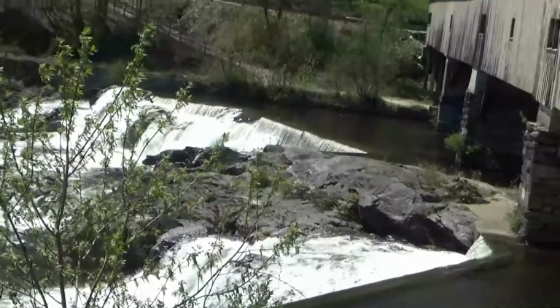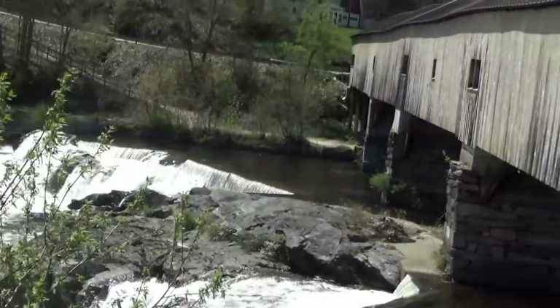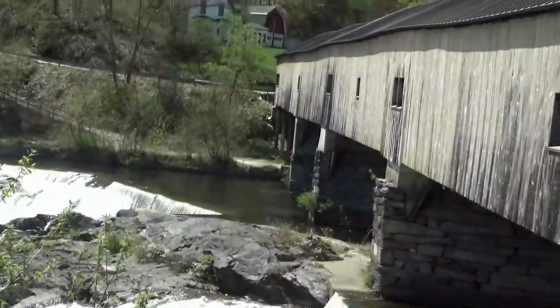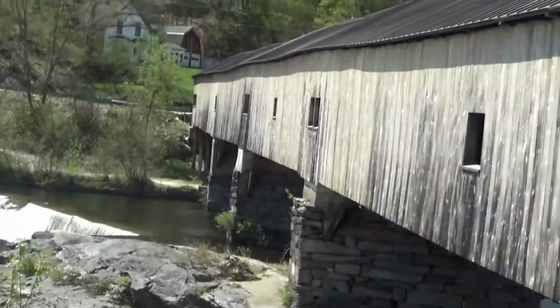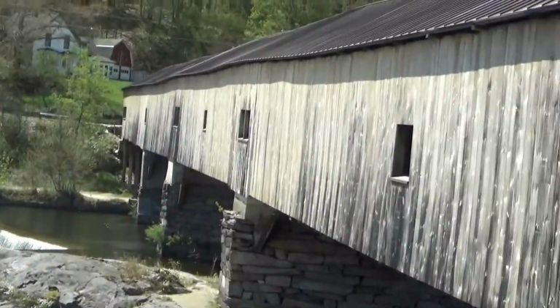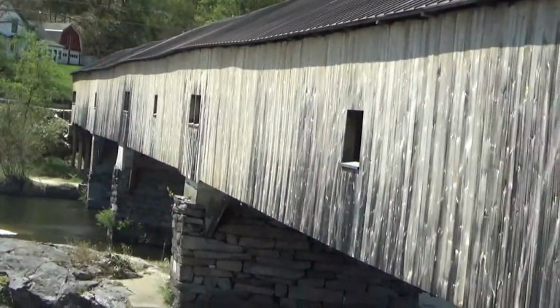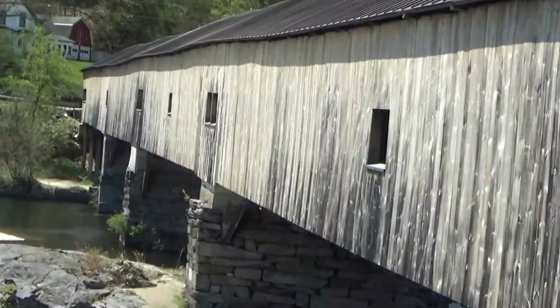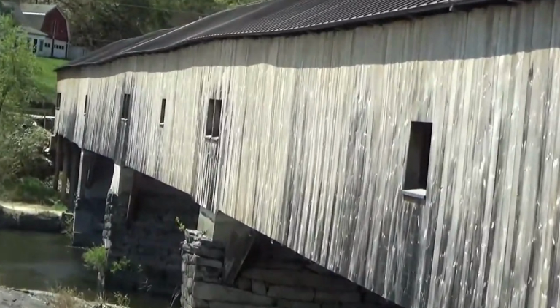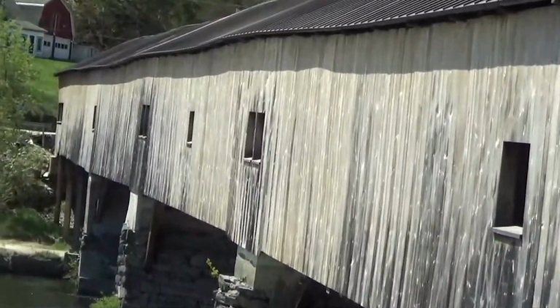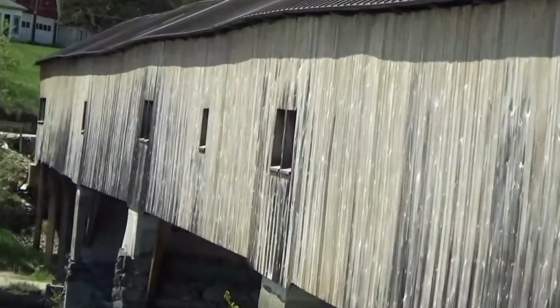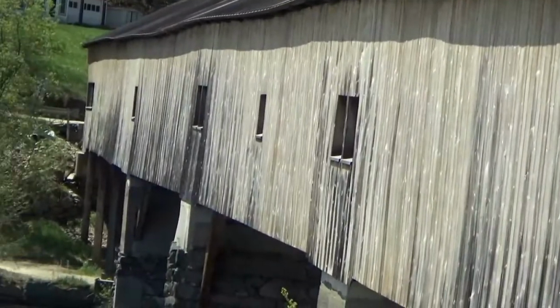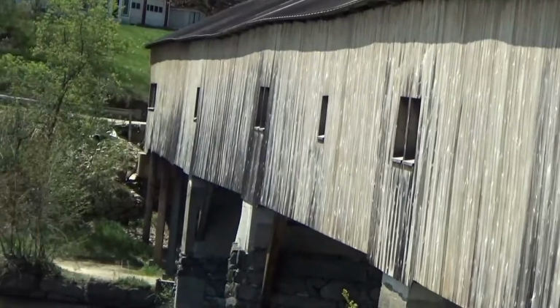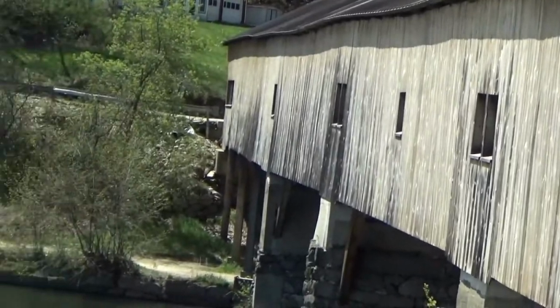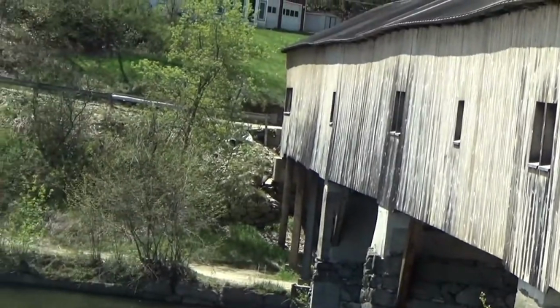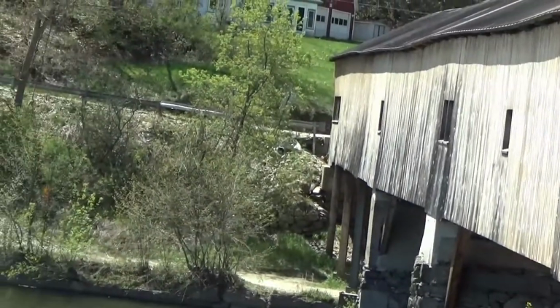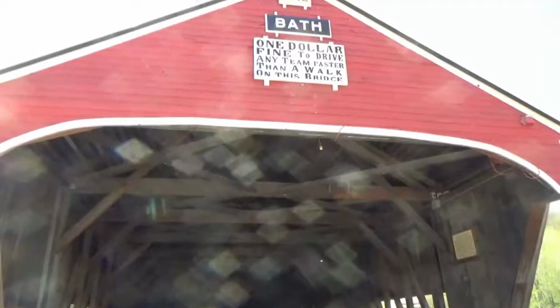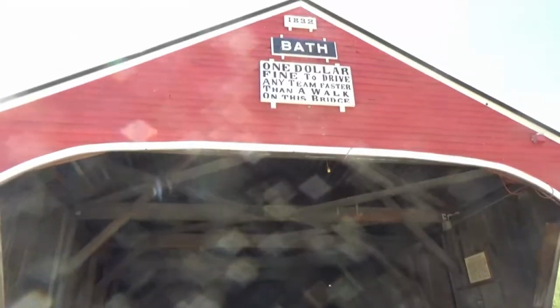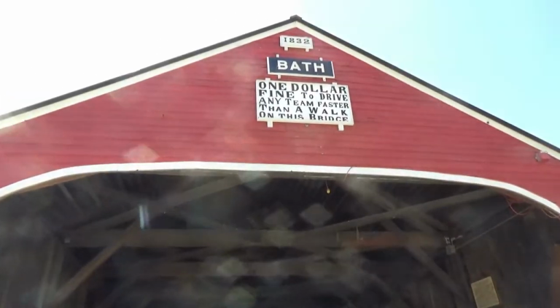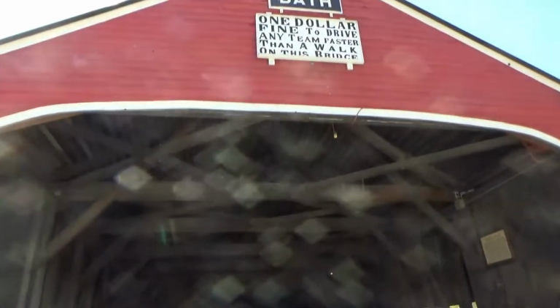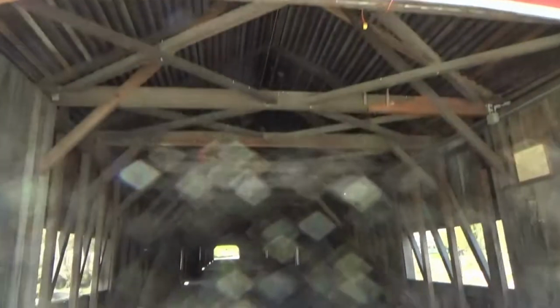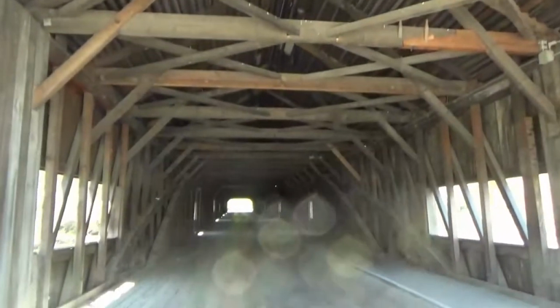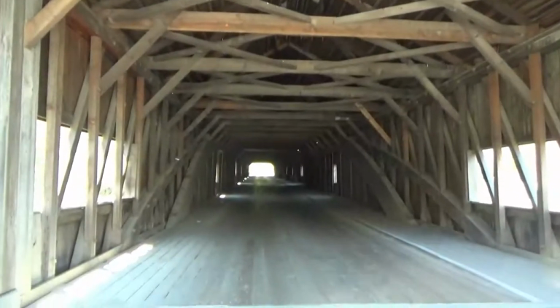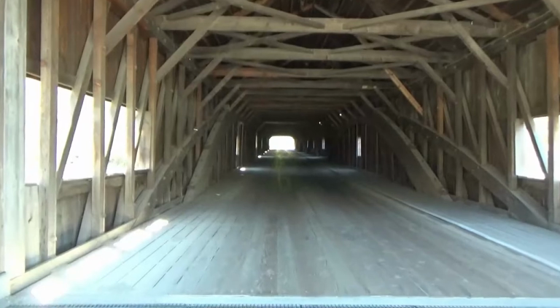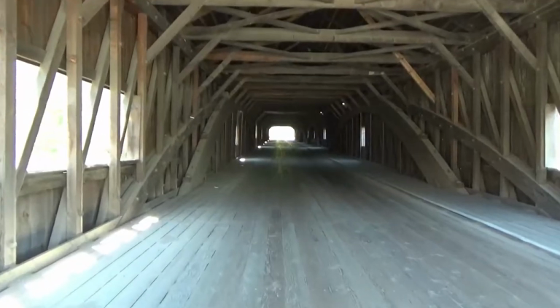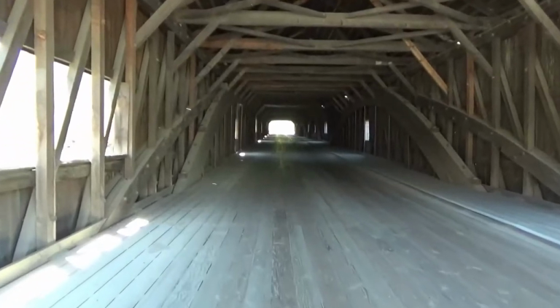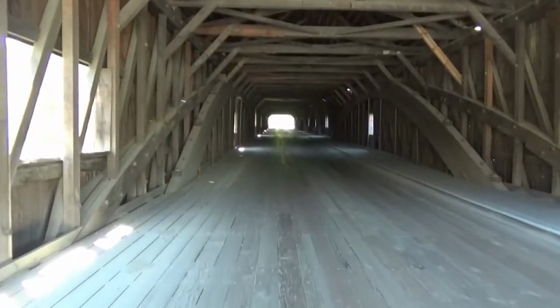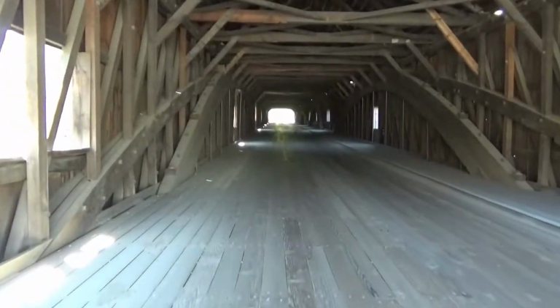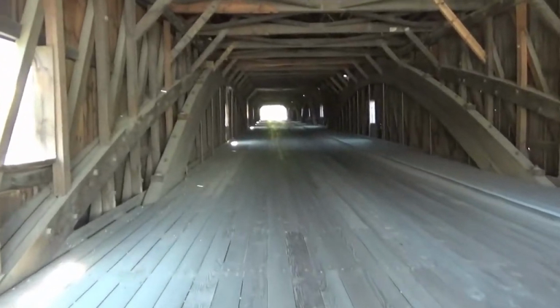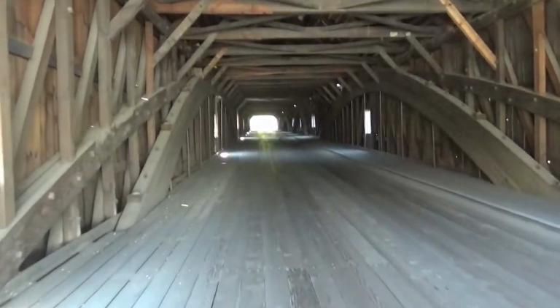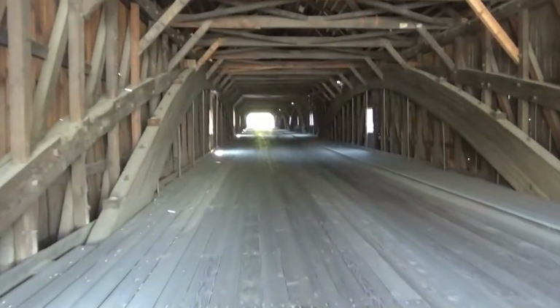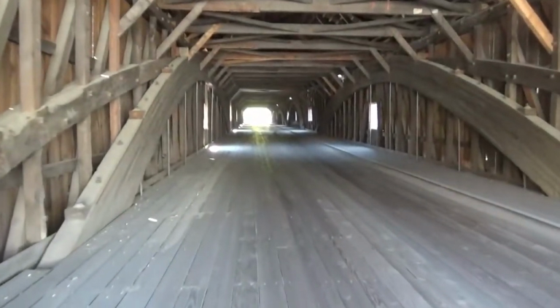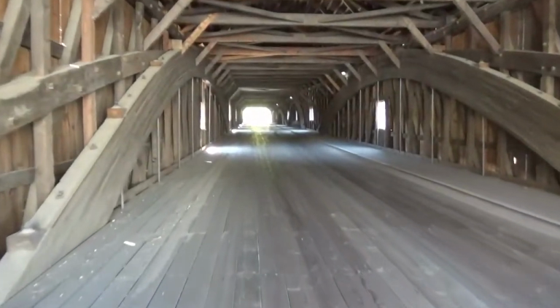There are some windows in the middle of the bridge so I can go up there and get a look from right on top of the waterfall. First I'm going to go the full length of the bridge on my little scooter here.